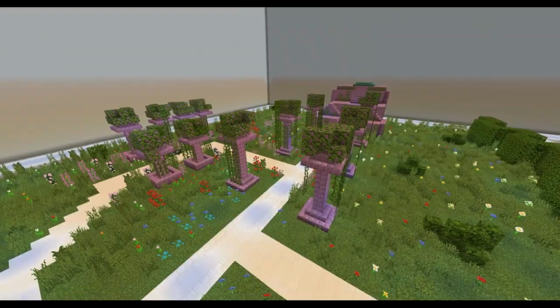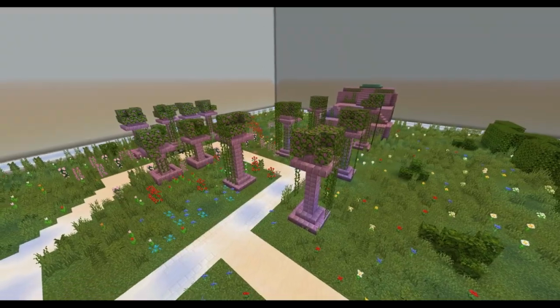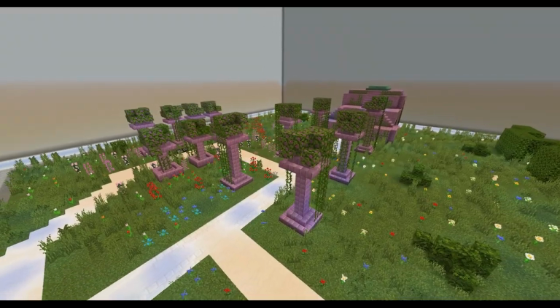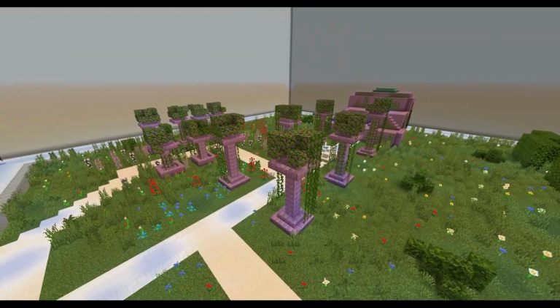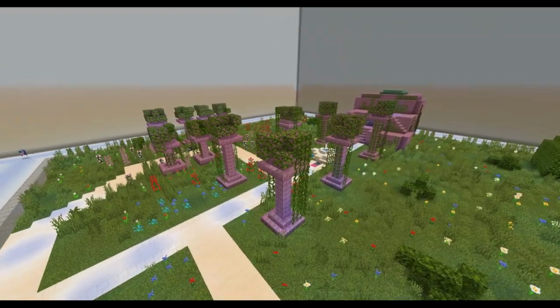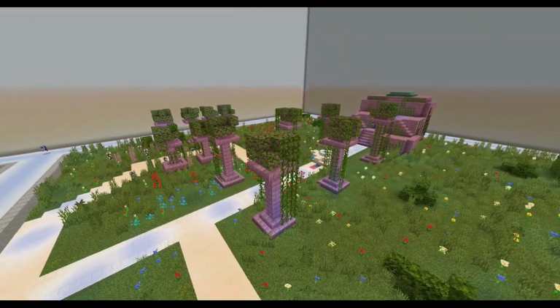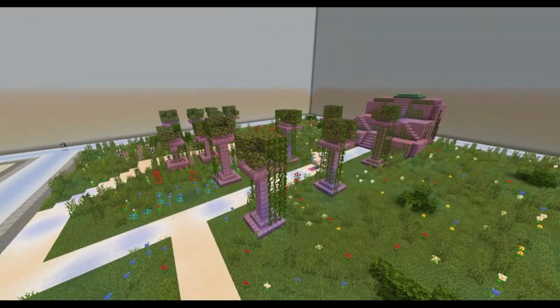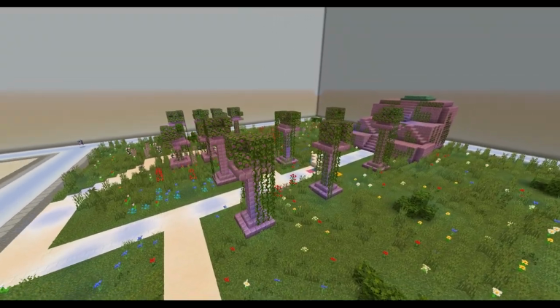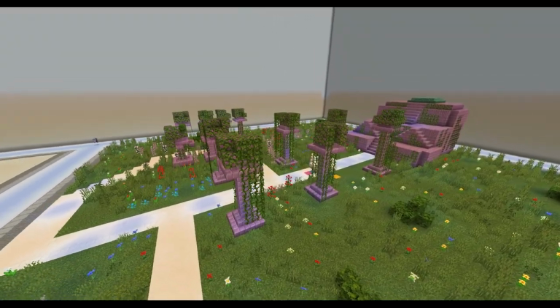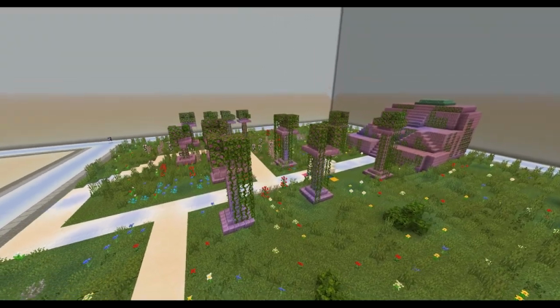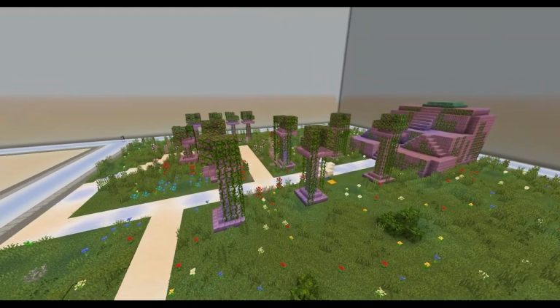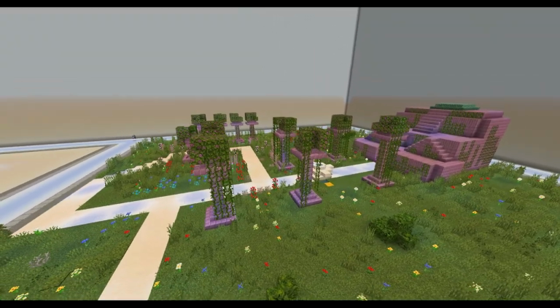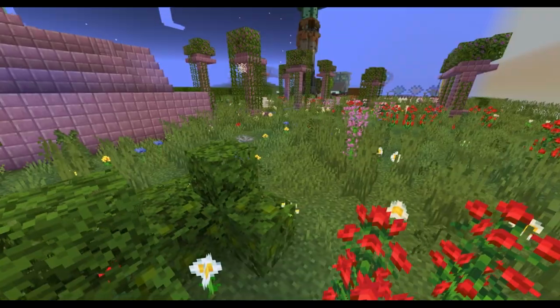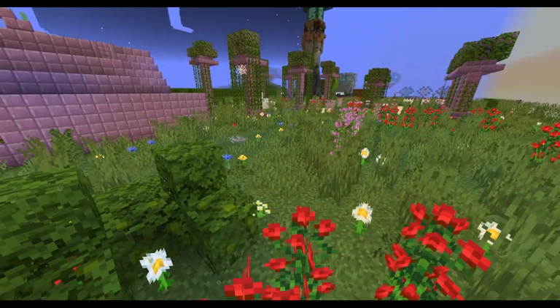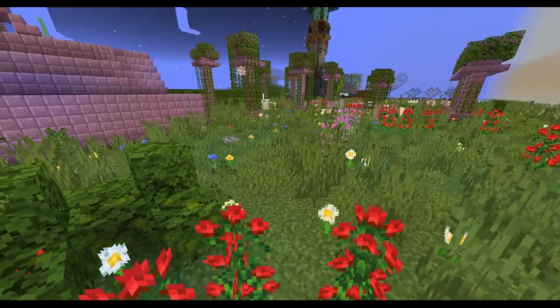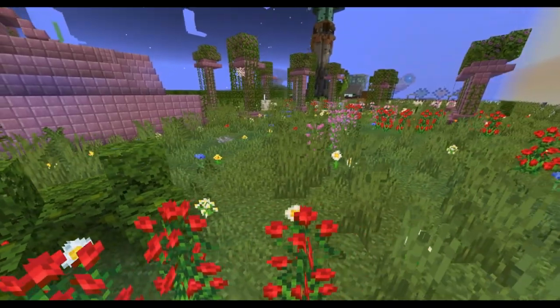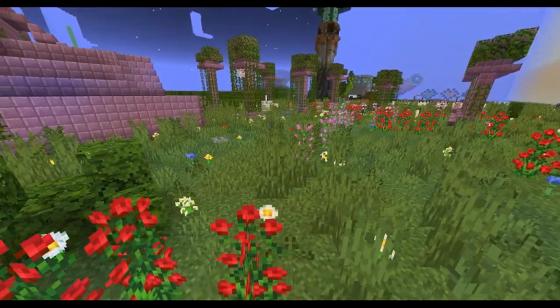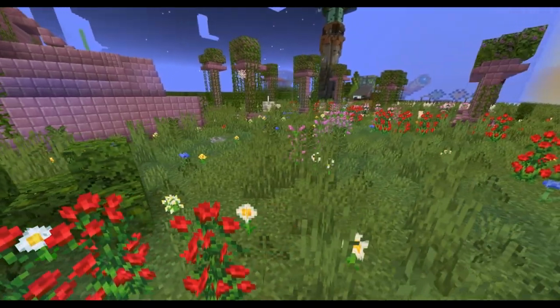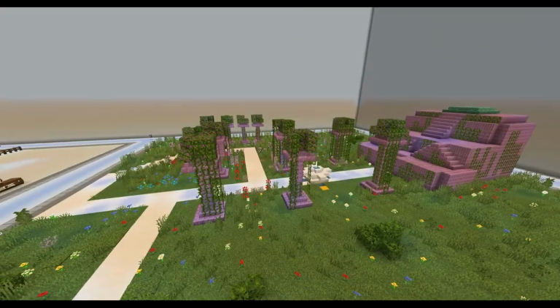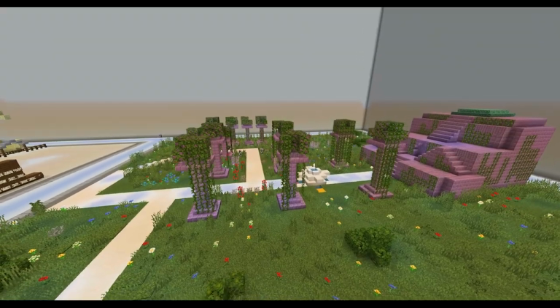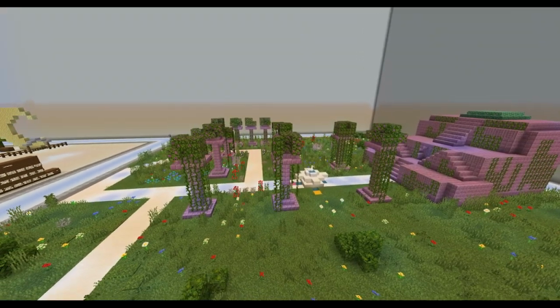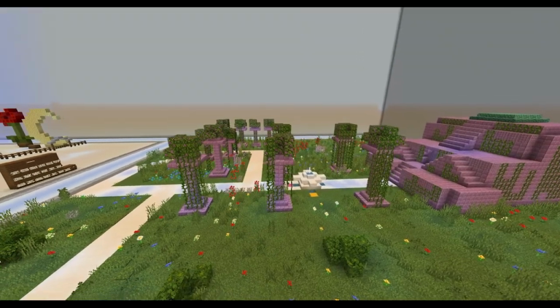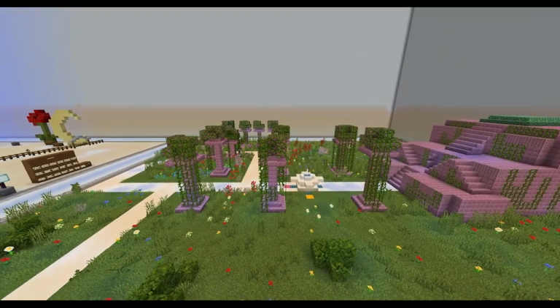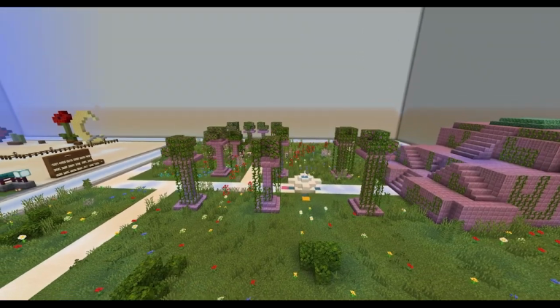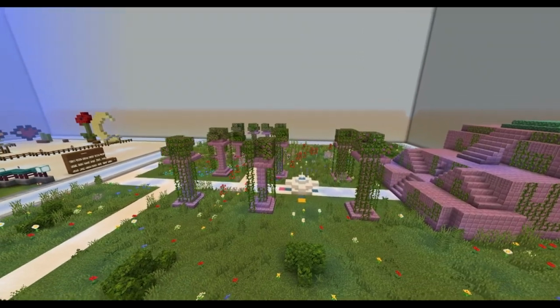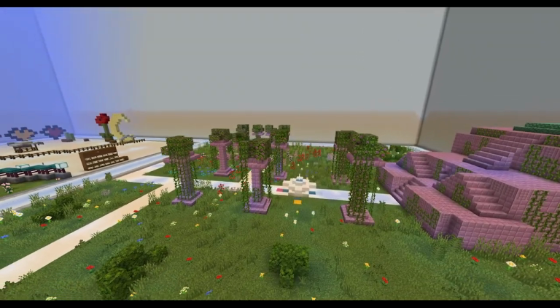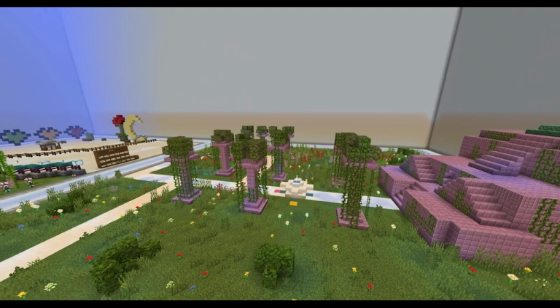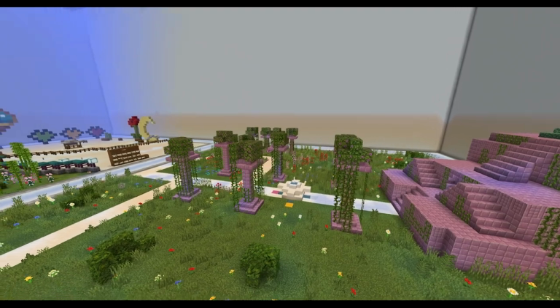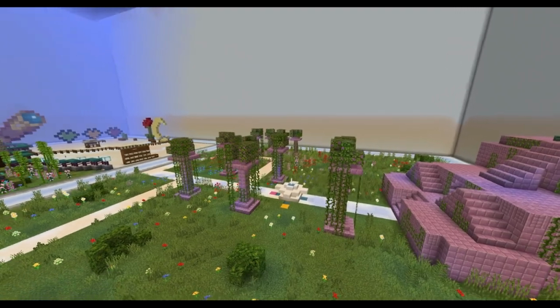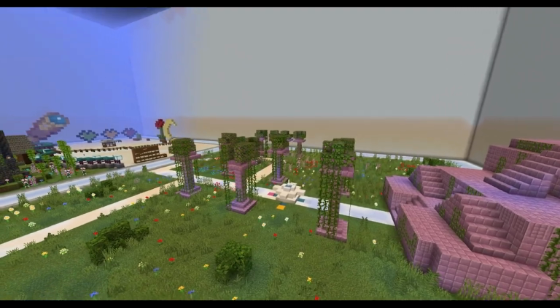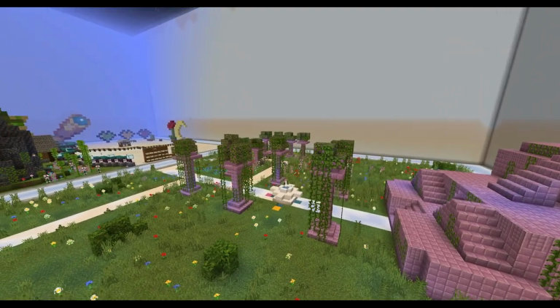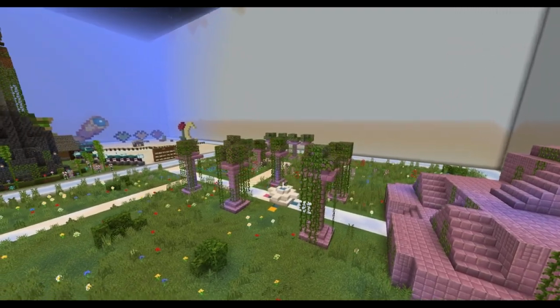This build is a large green garden with white pathways and pink pillars. The paths loop around randomly, swirling past the pillars and through the flowers.